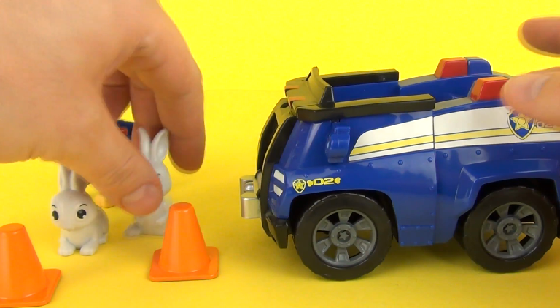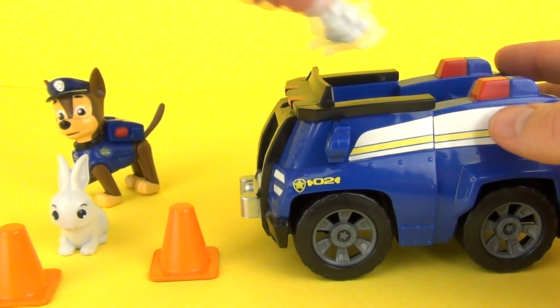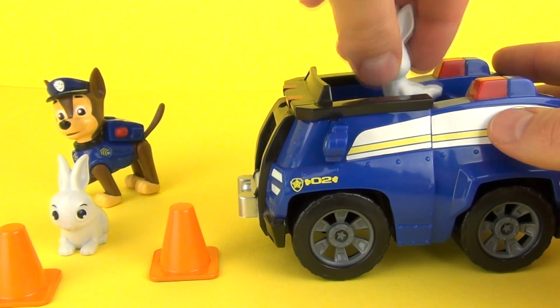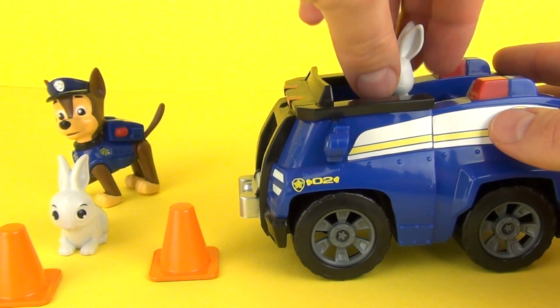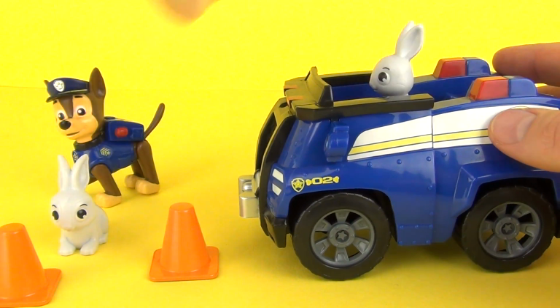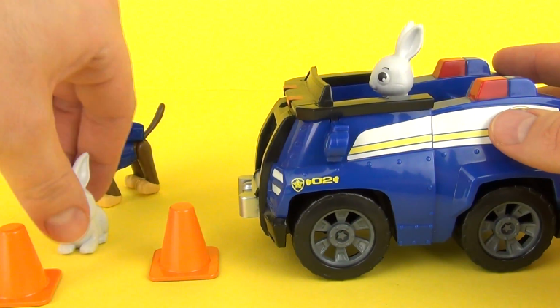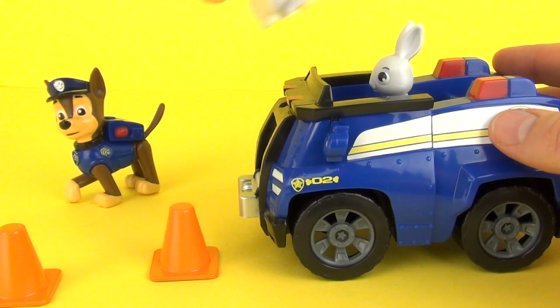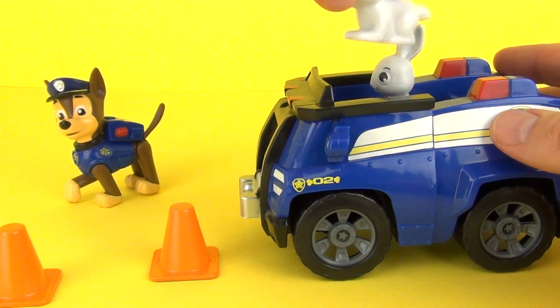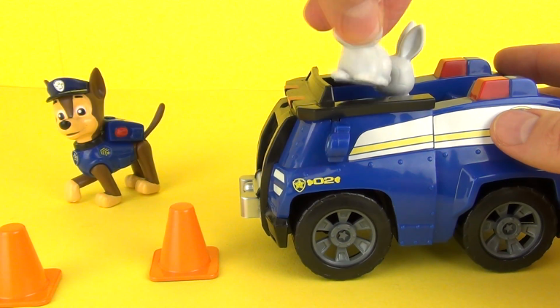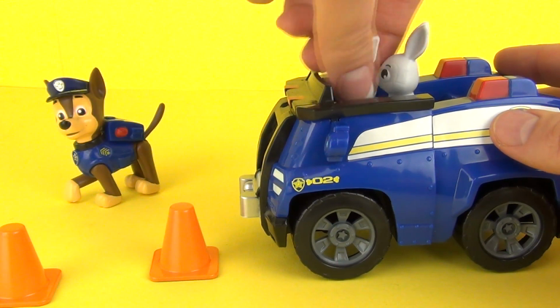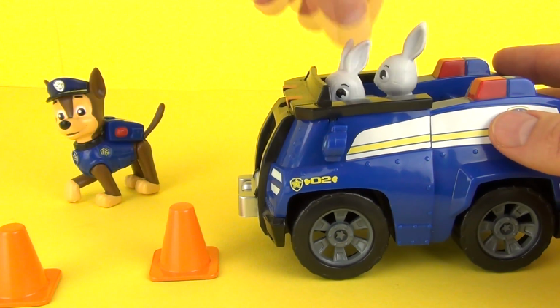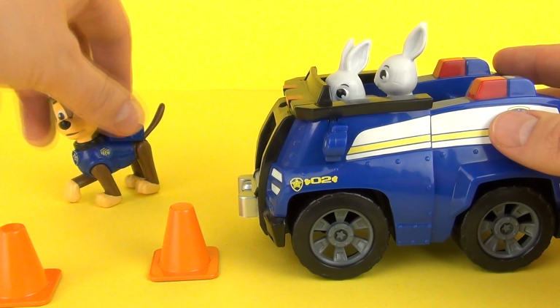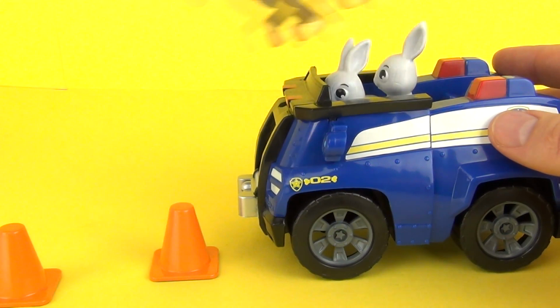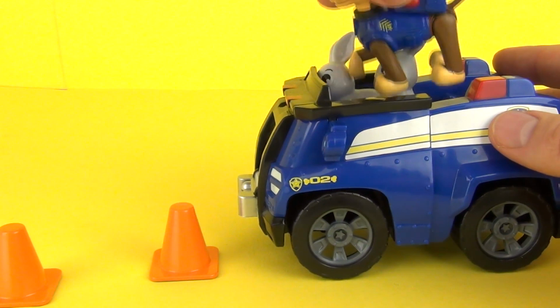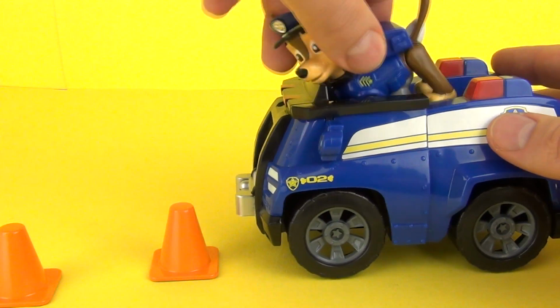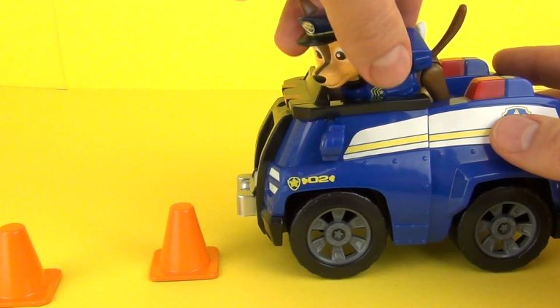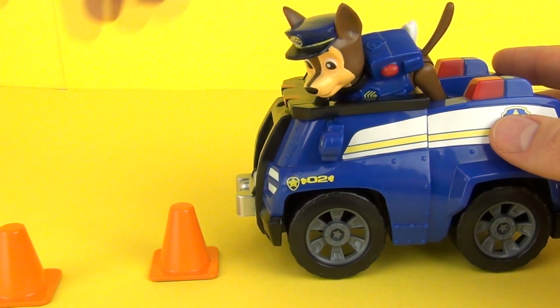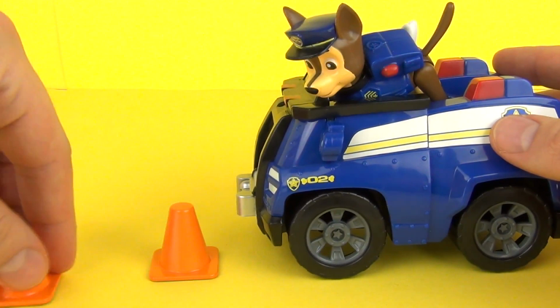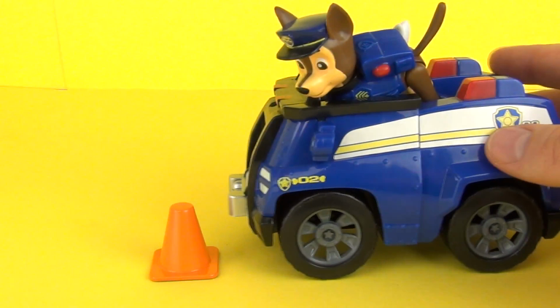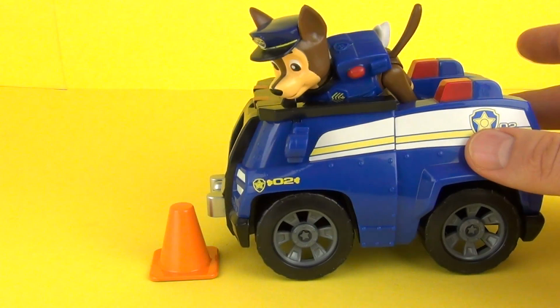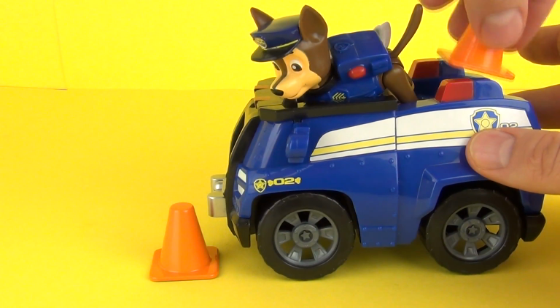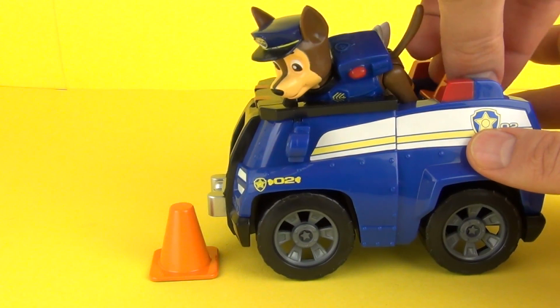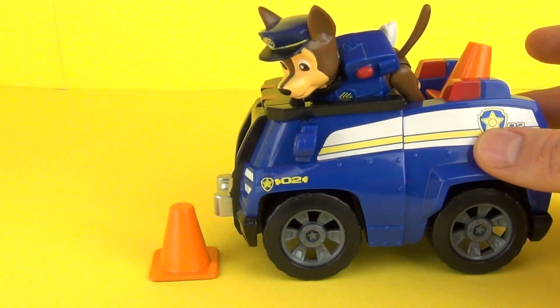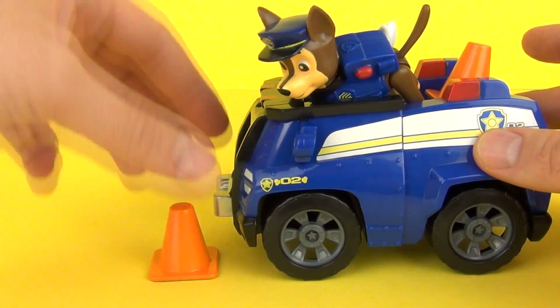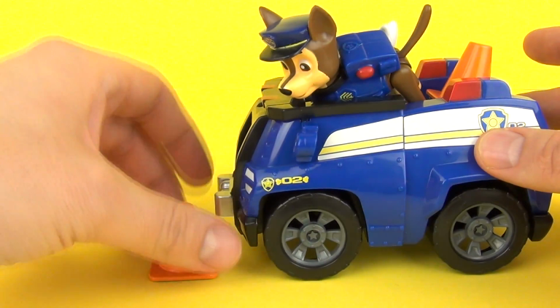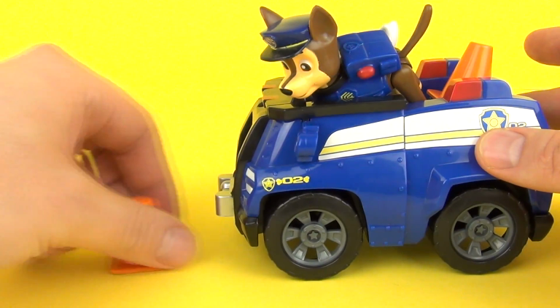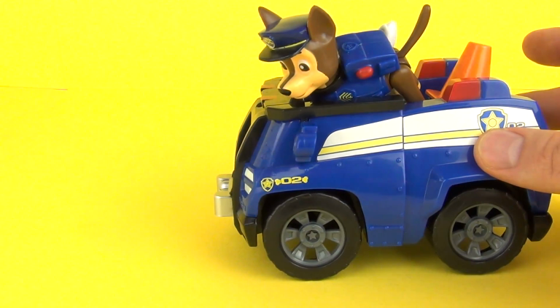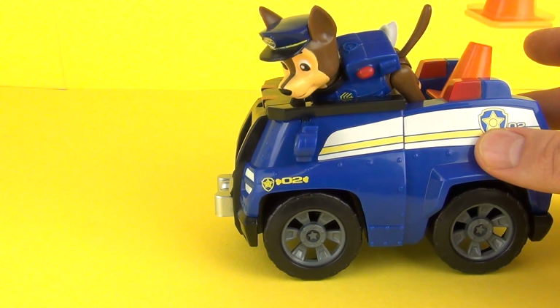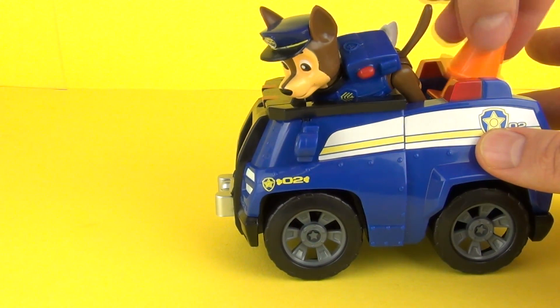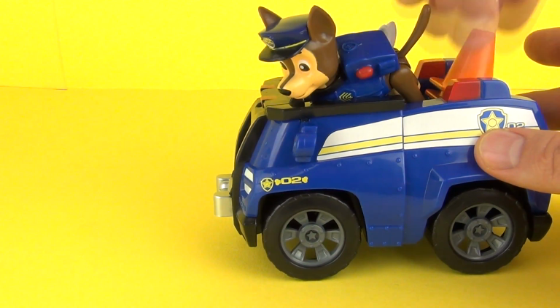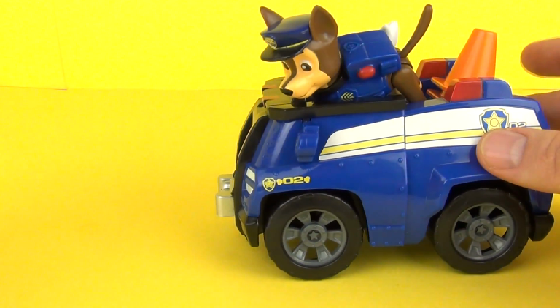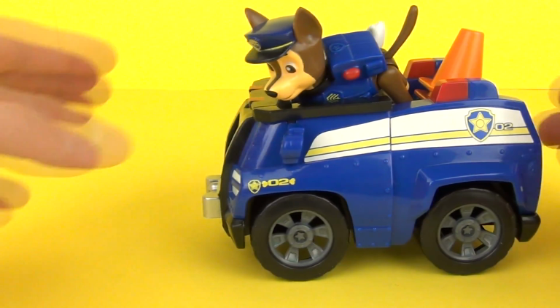Chase can then take the rest of the bunnies in his vehicle like this, and we can take the cones again because the day has been saved!